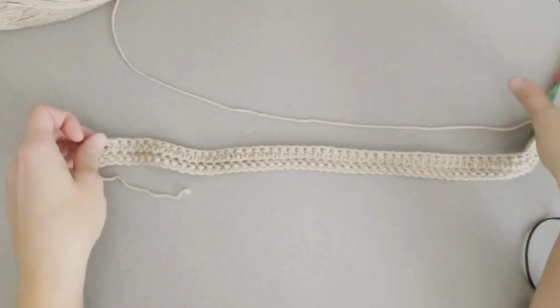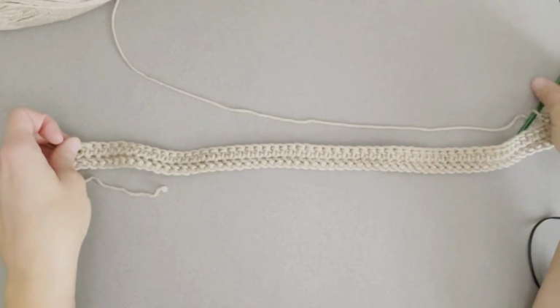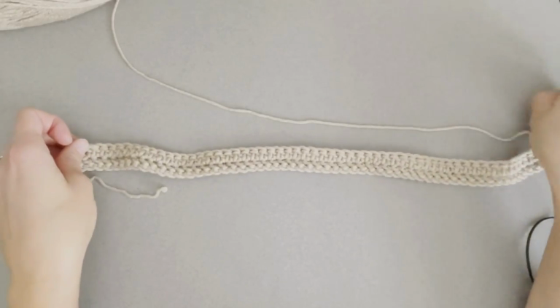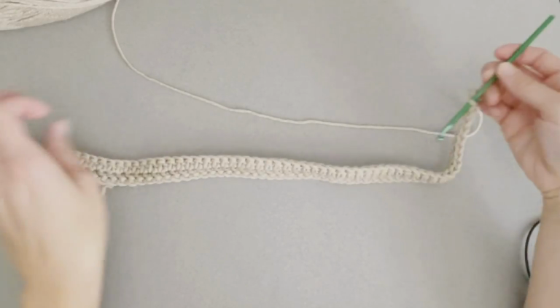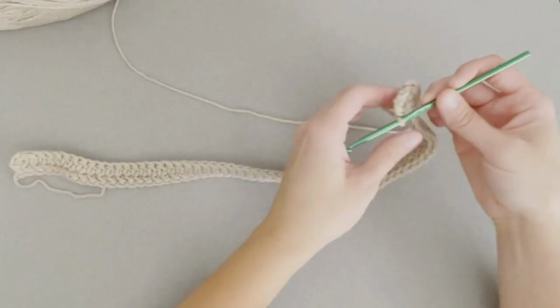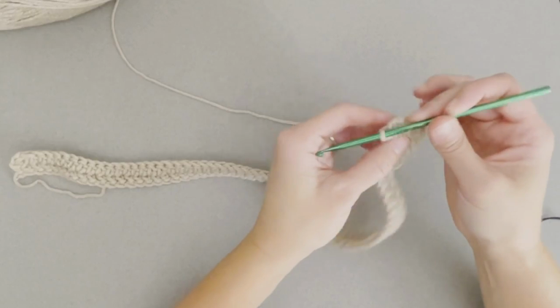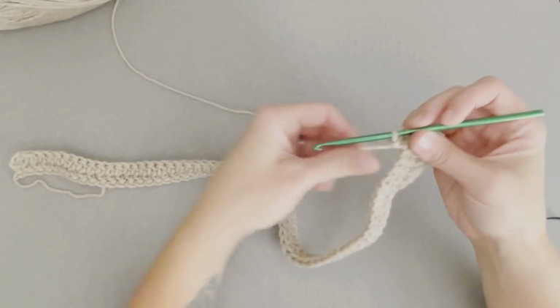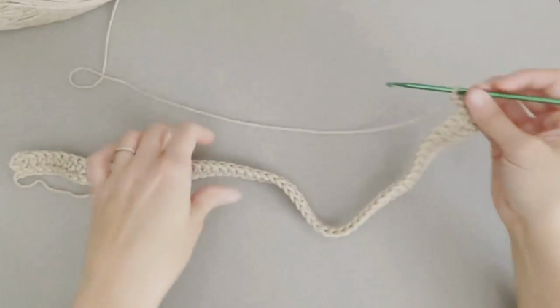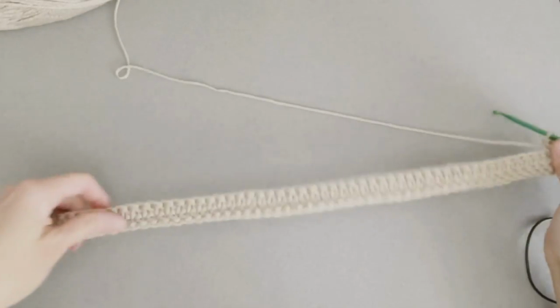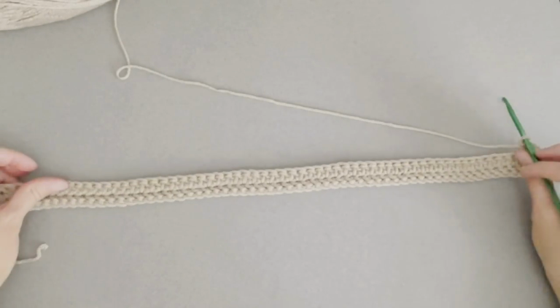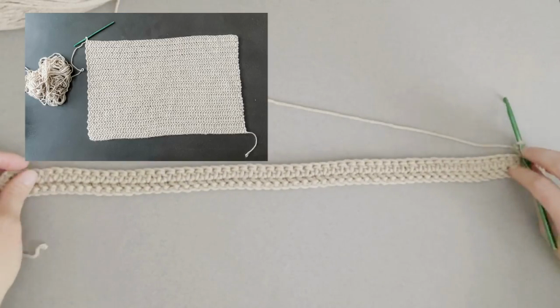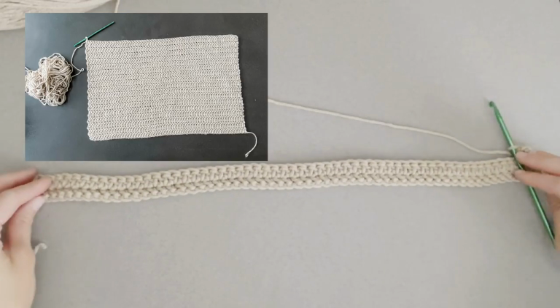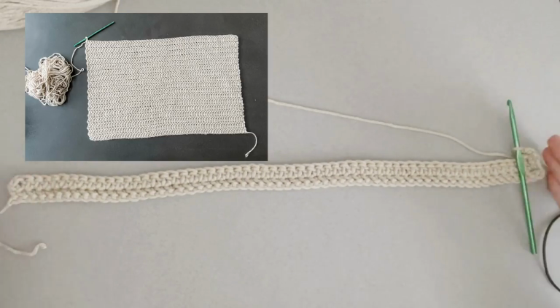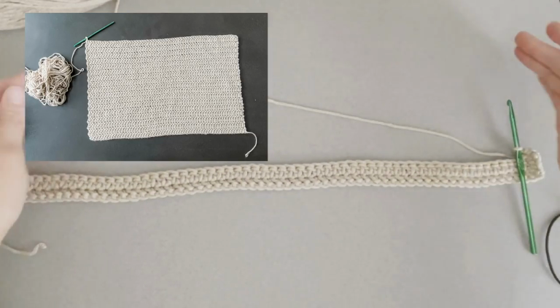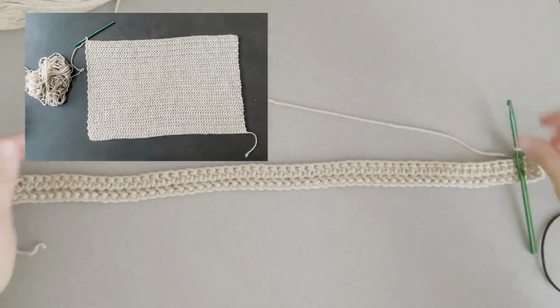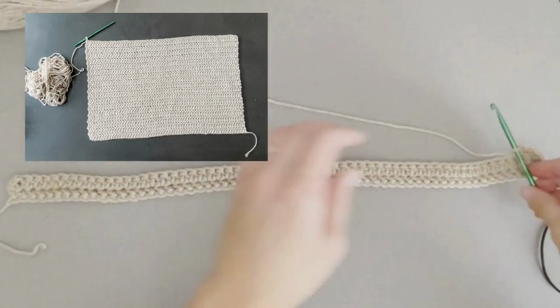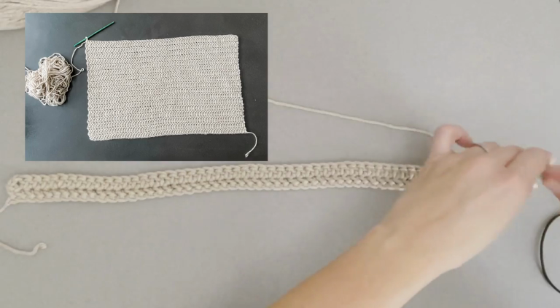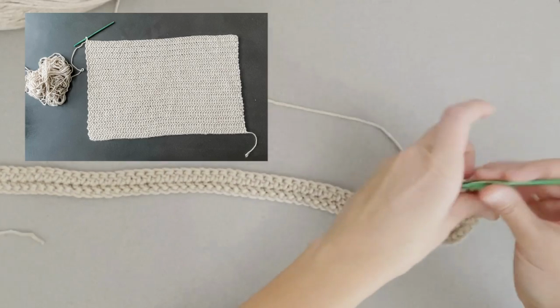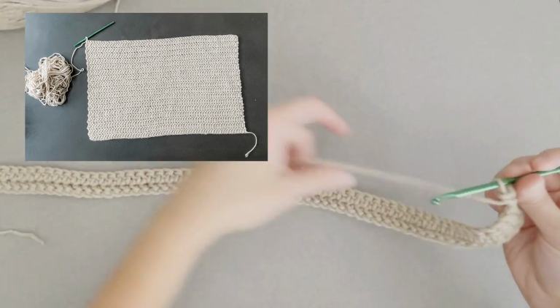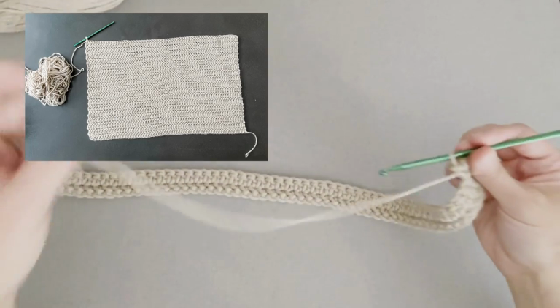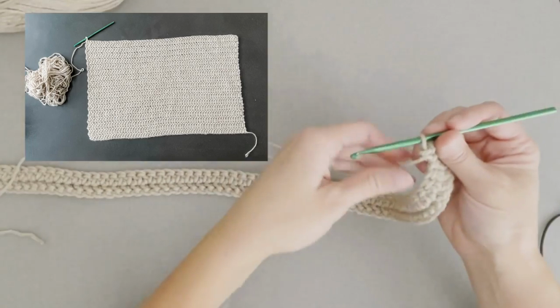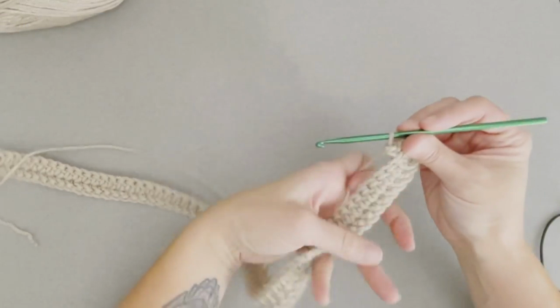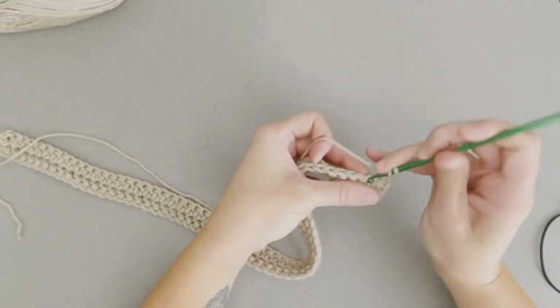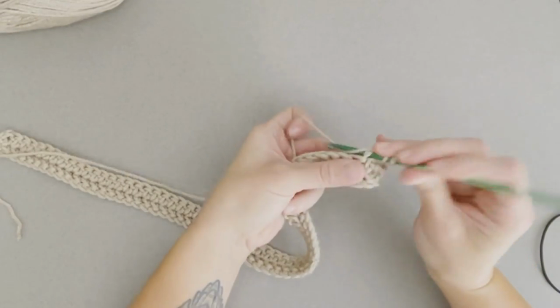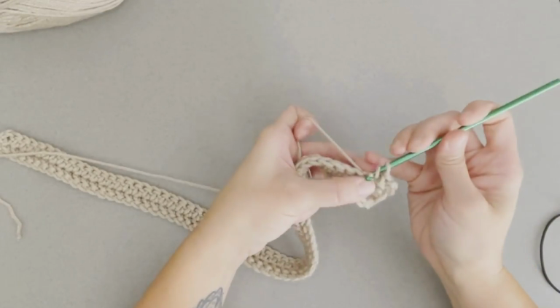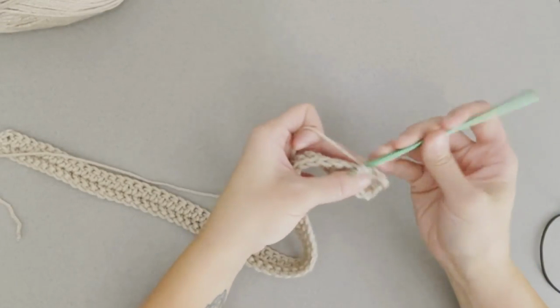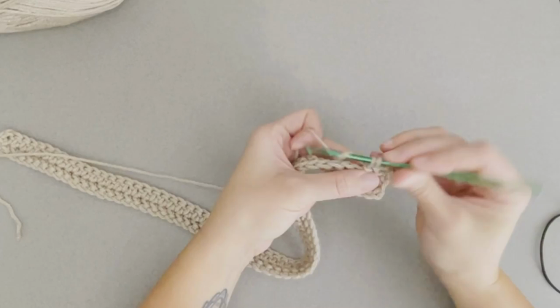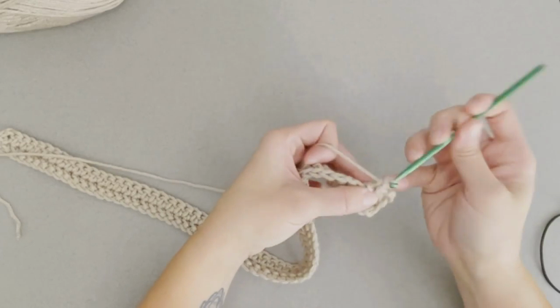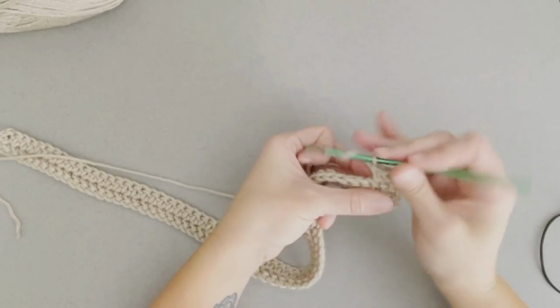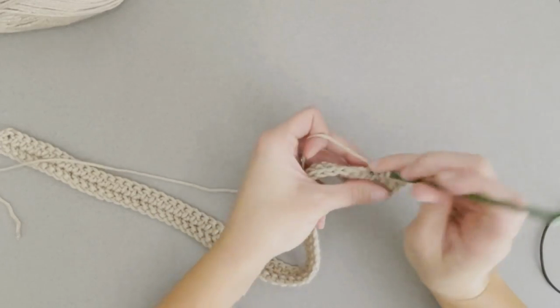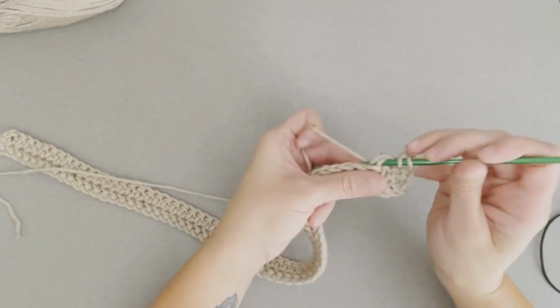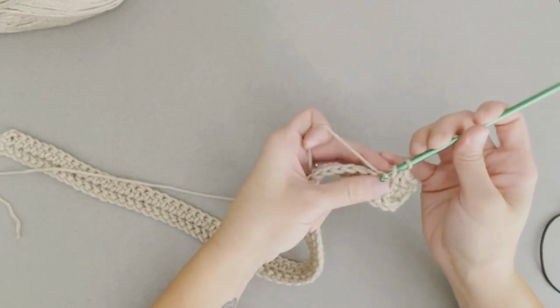Ending at the very end, find that chain two that we made to get onto the next row and make our very last herringbone half double crochet stitch in that top chain to close out the row. That's all we're doing. Go ahead and finish up this section. It should look like a really big rectangle when you are done — we want that. I will meet you at the end of row 34 to show you what we do next.